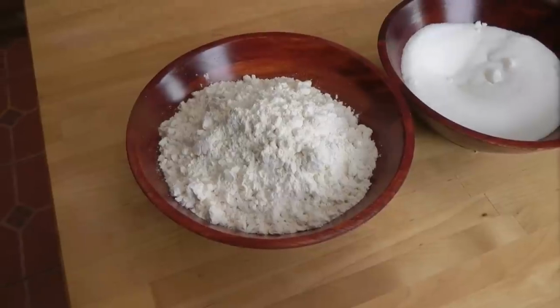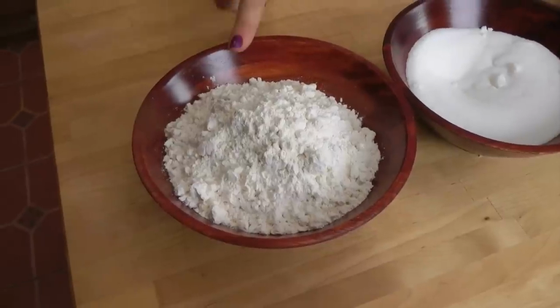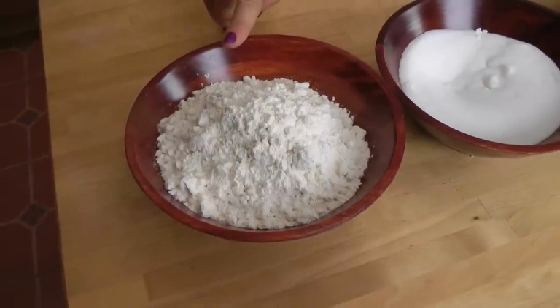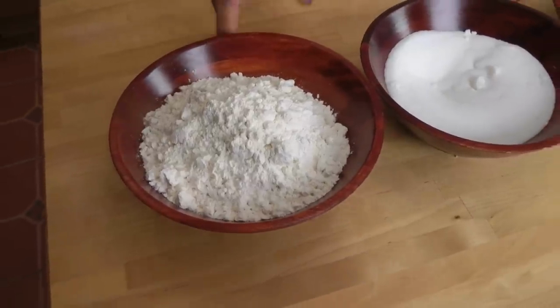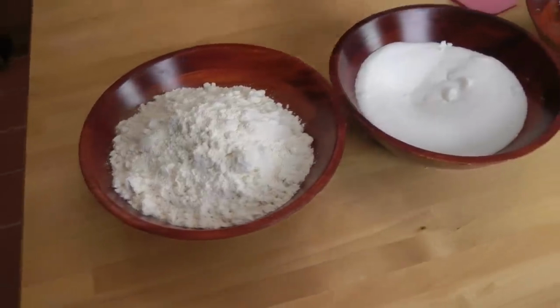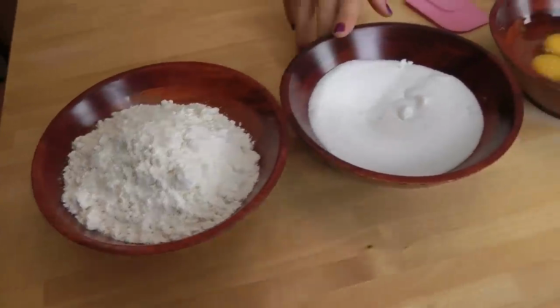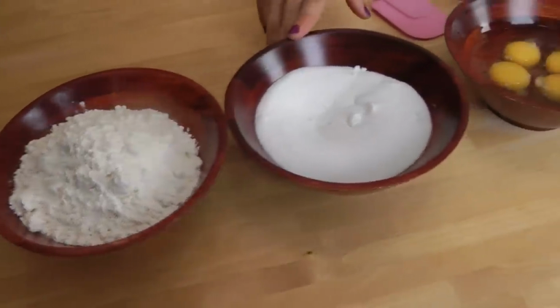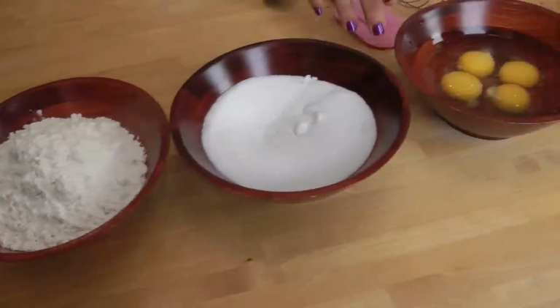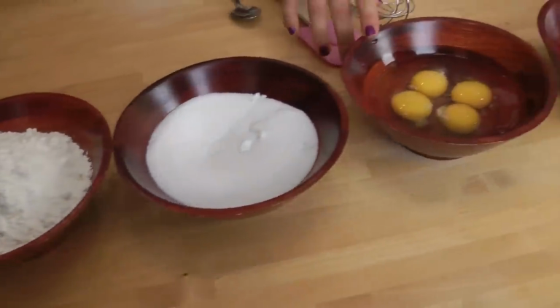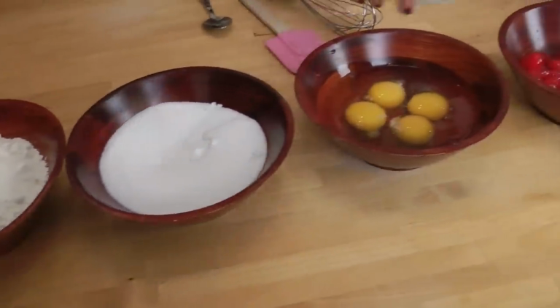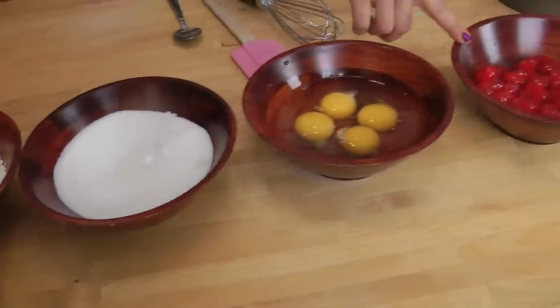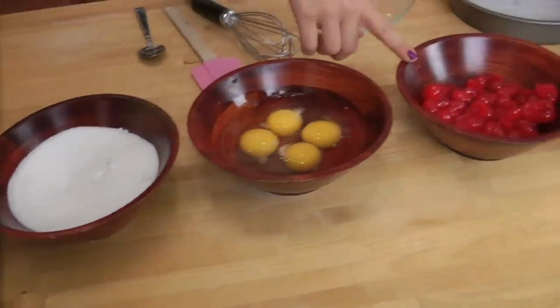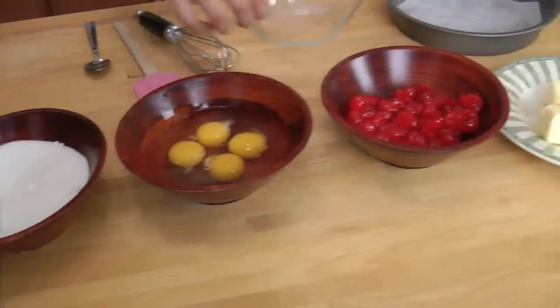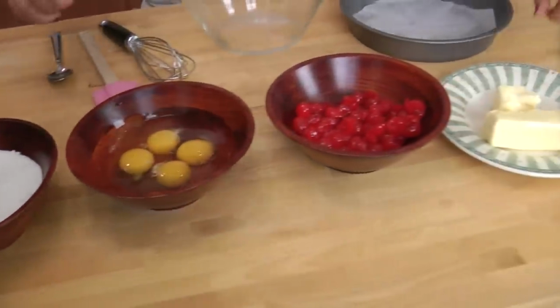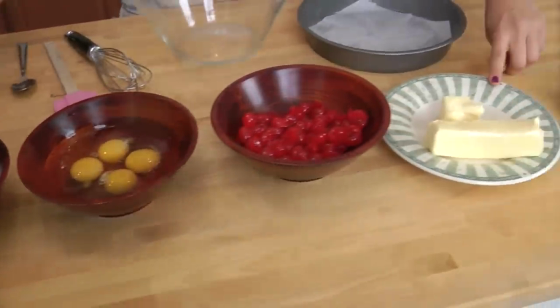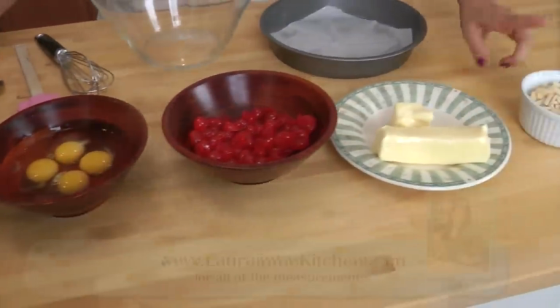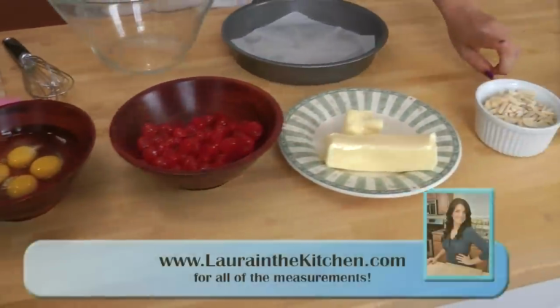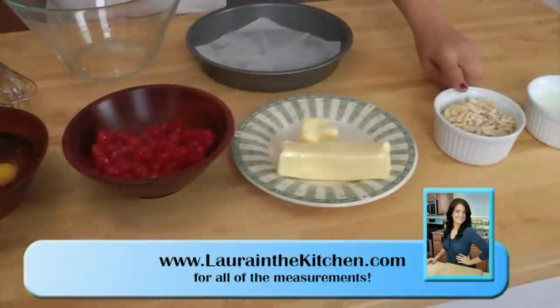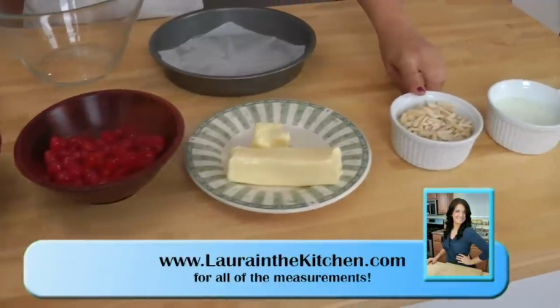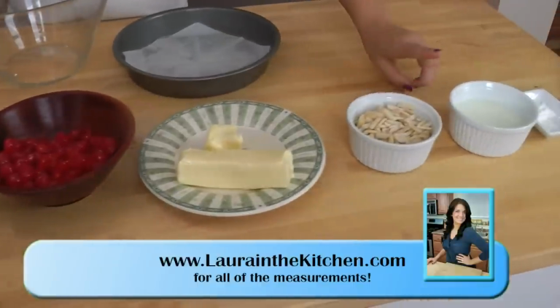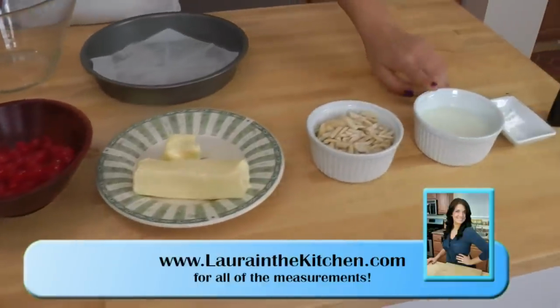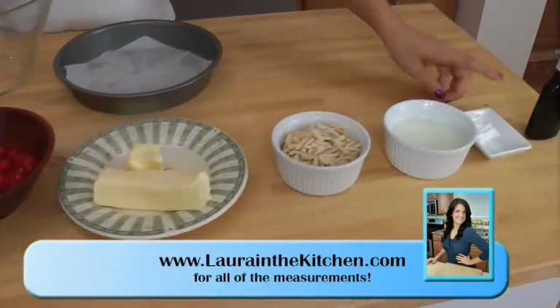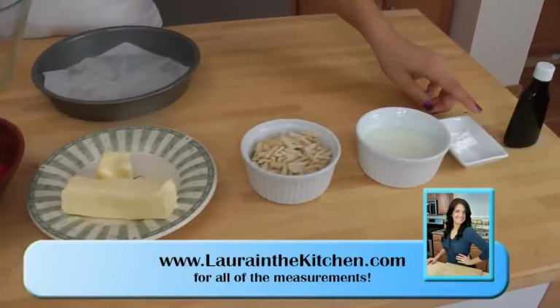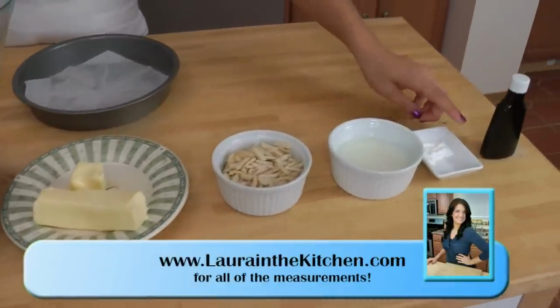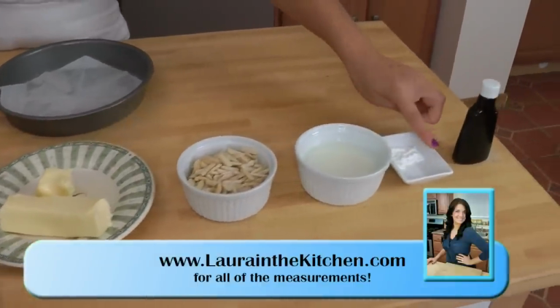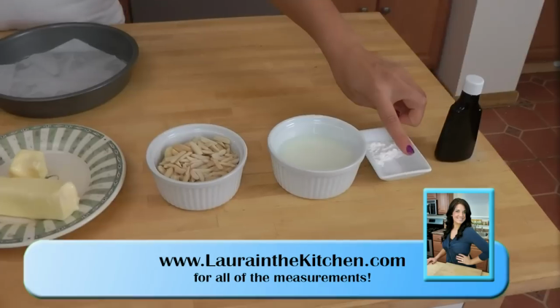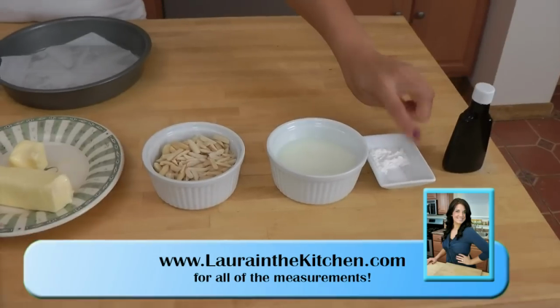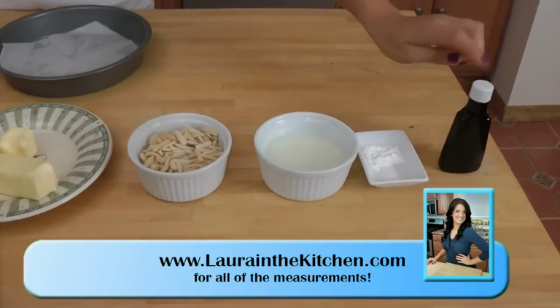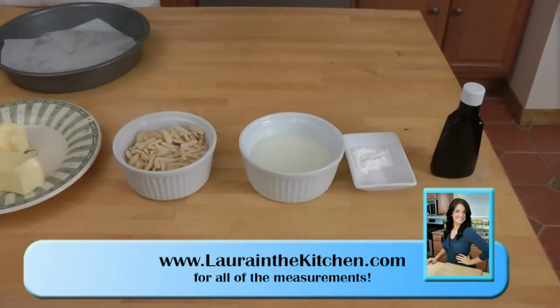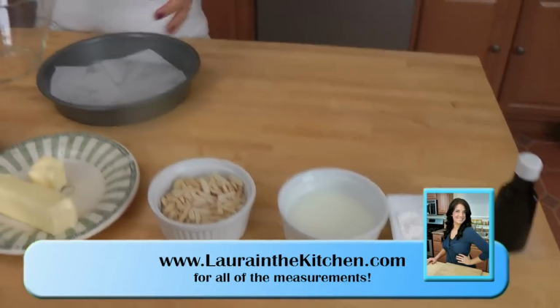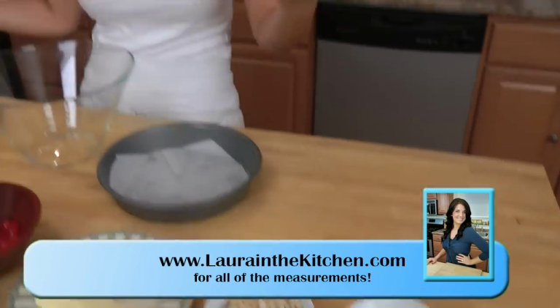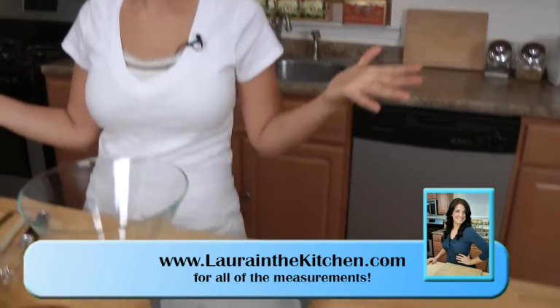You're going to need some all-purpose flour, granulated sugar, eggs, maraschino cherries, unsalted butter, sliced almonds, milk, baking powder, salt, and vanilla extract.